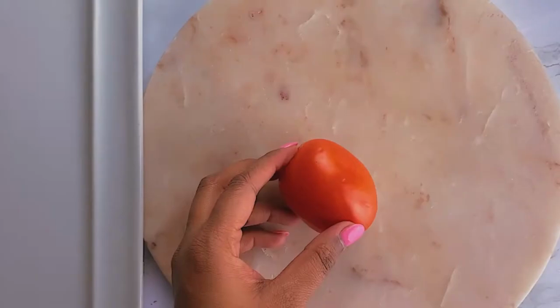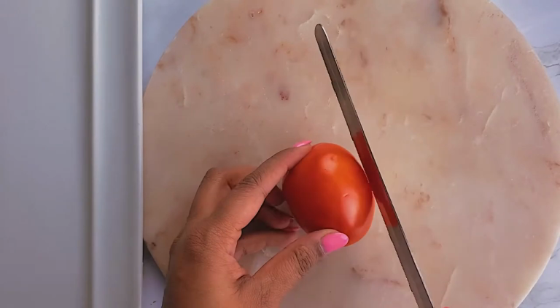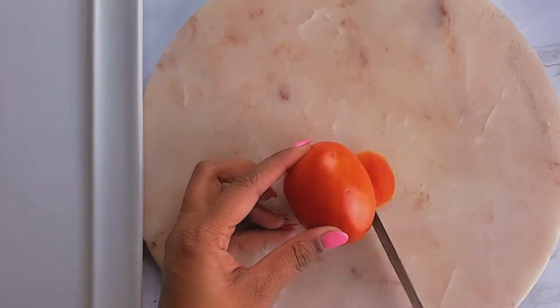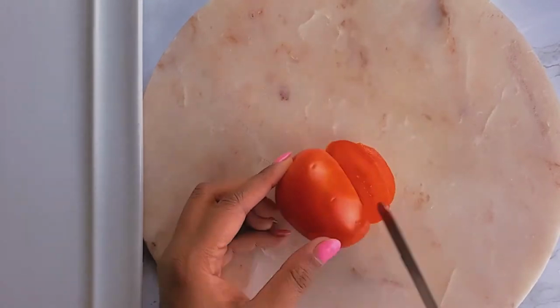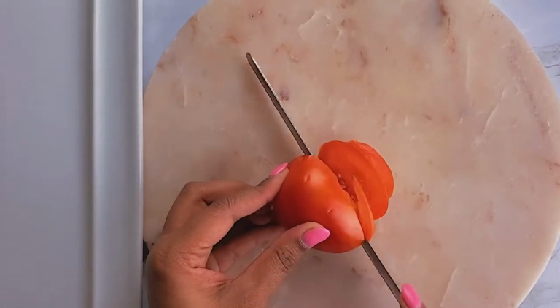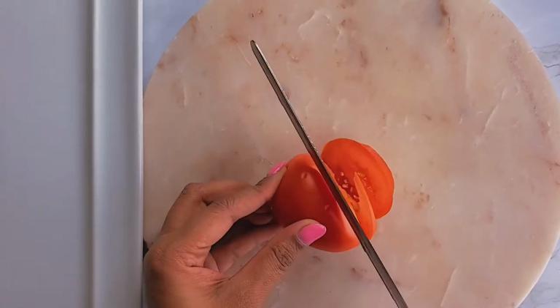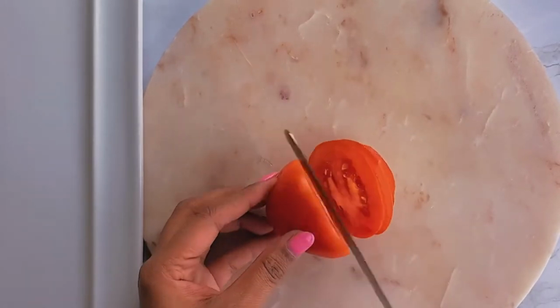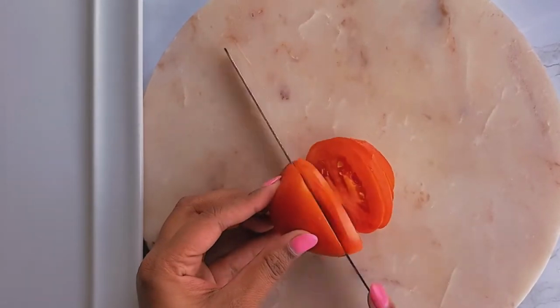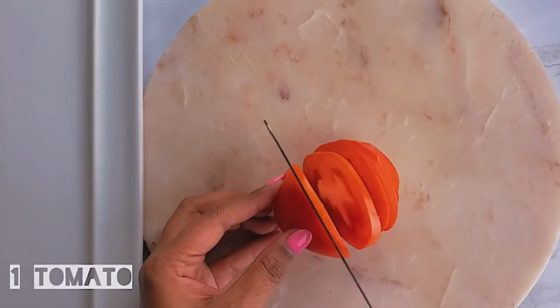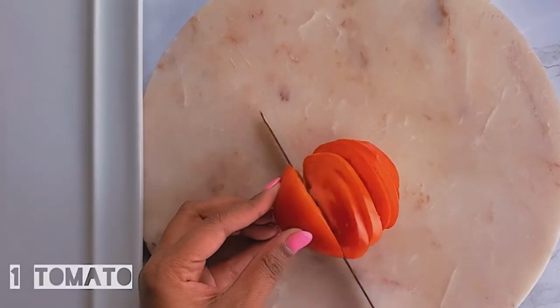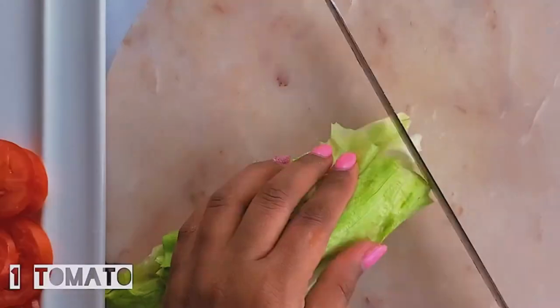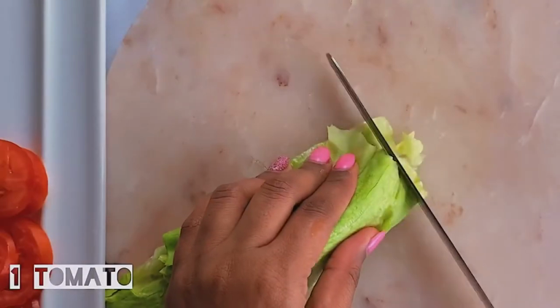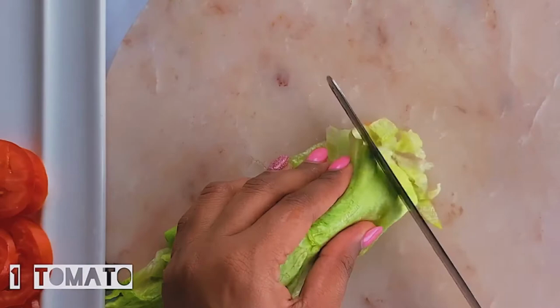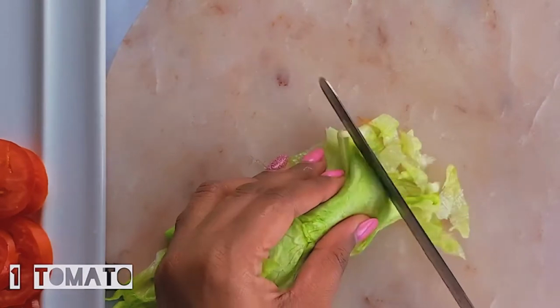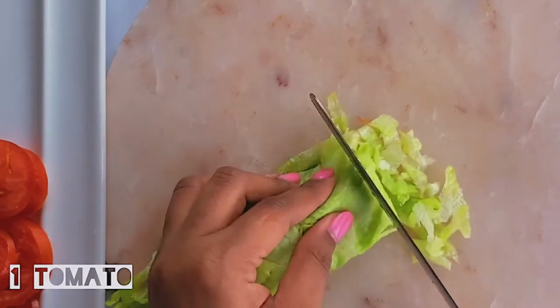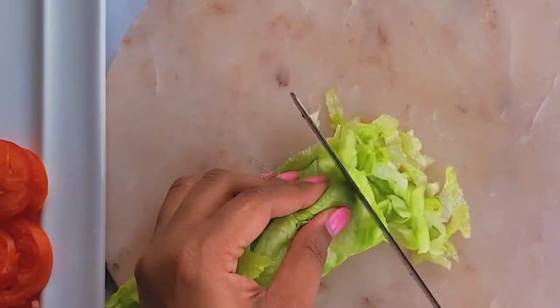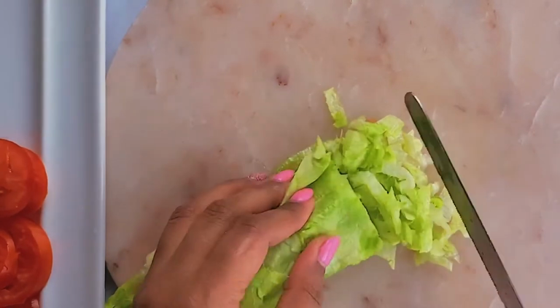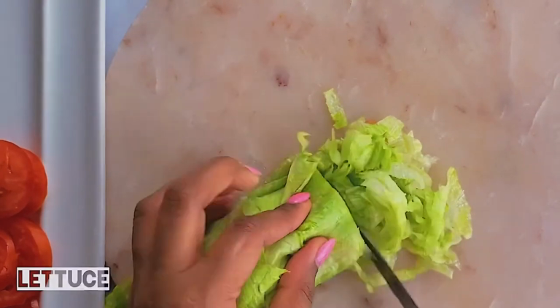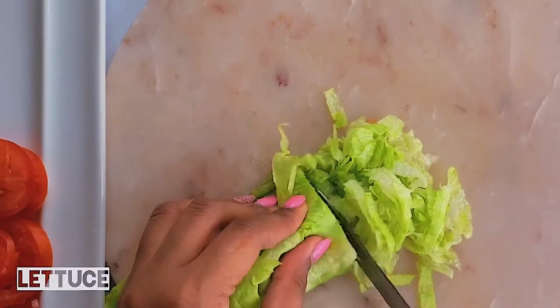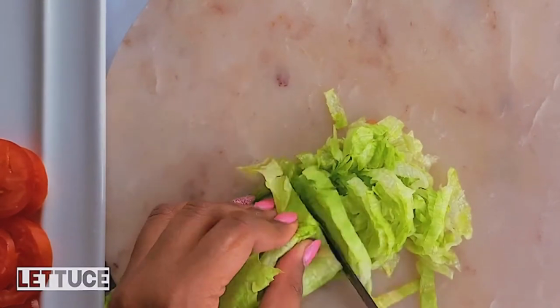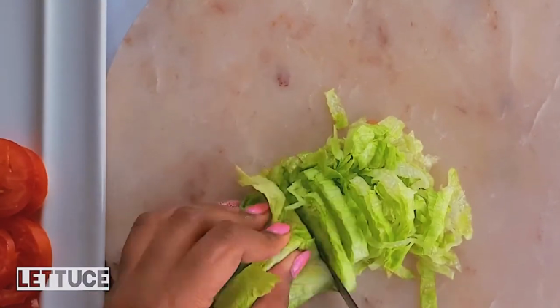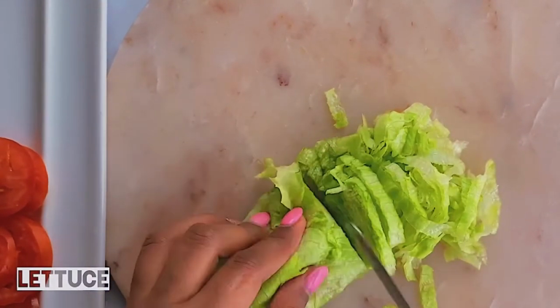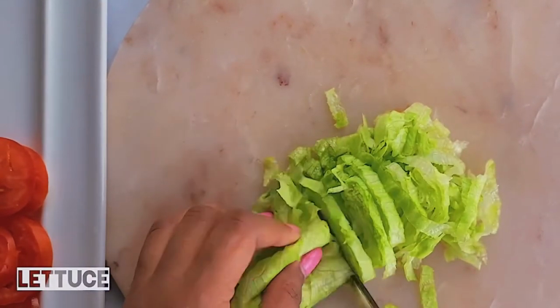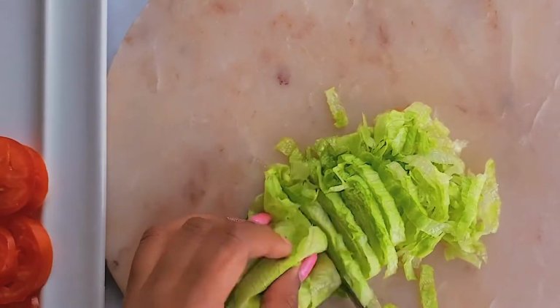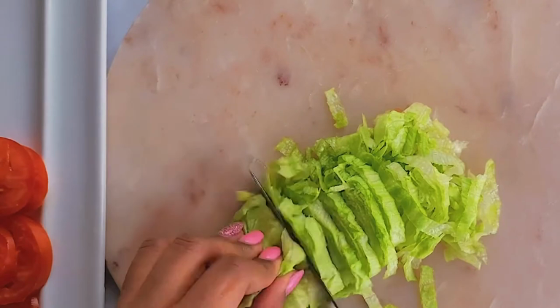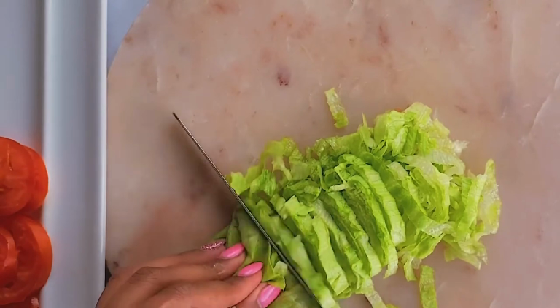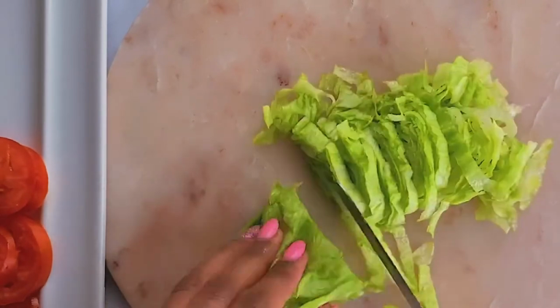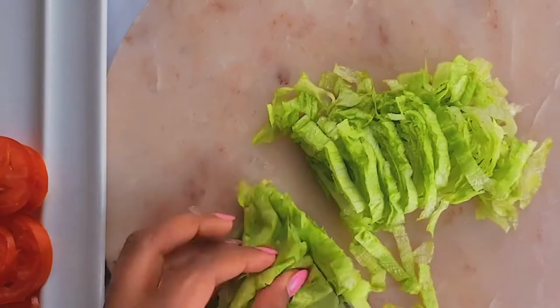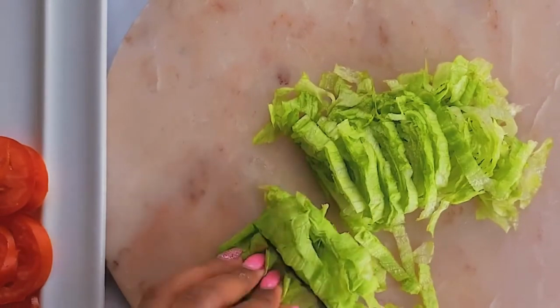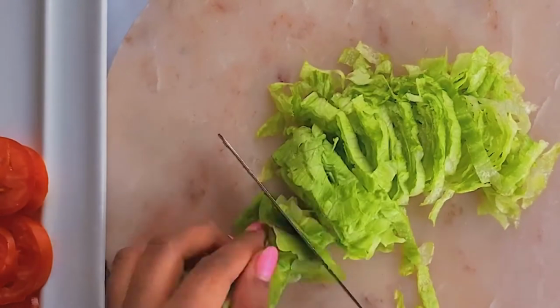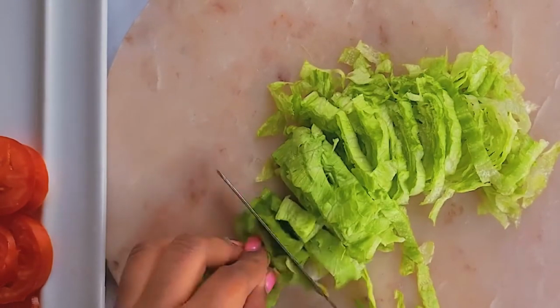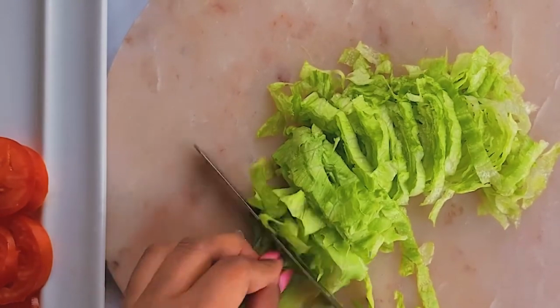To start this easy Italian sub recipe, I'm going to use some Roma tomatoes — you can use the big round ones or whatever you have in the fridge. I'm also getting some lettuce, about three or four leaves, and slicing it into very thin strips.